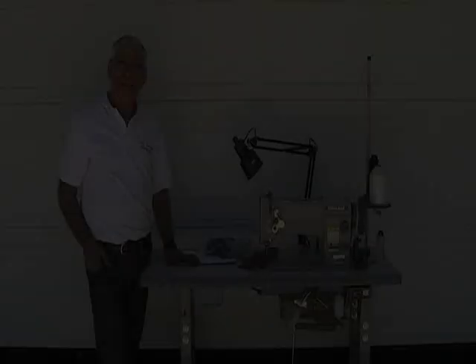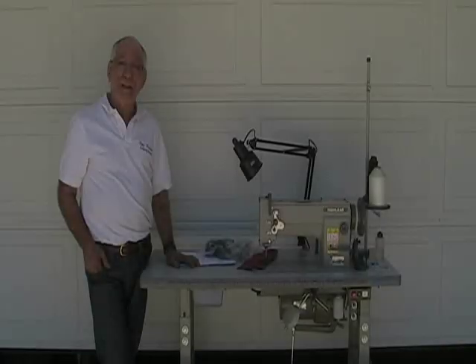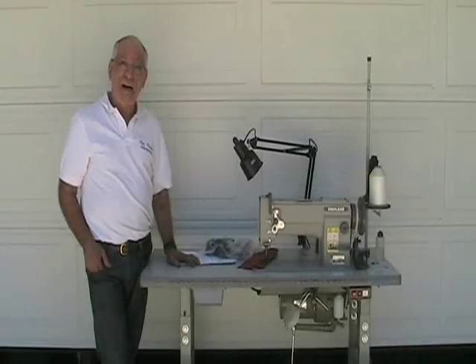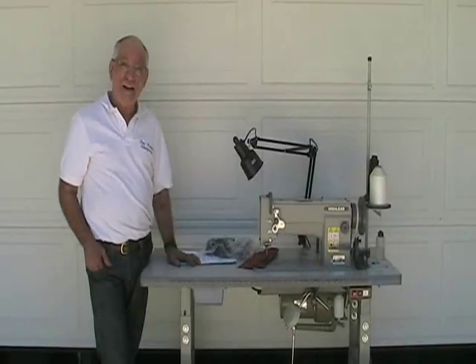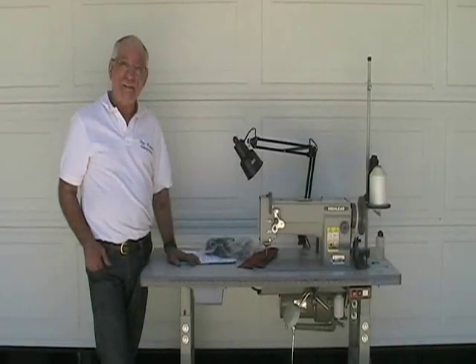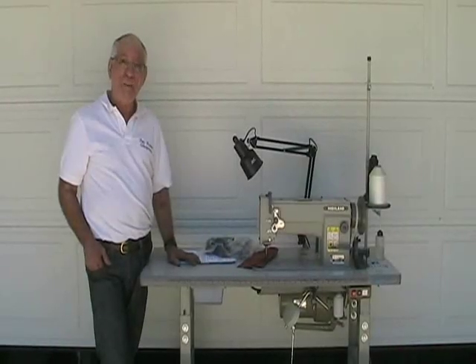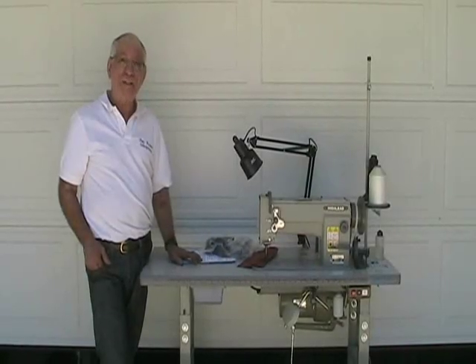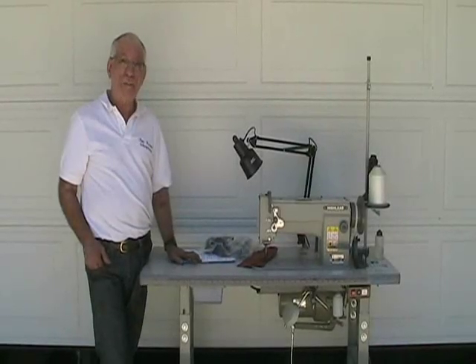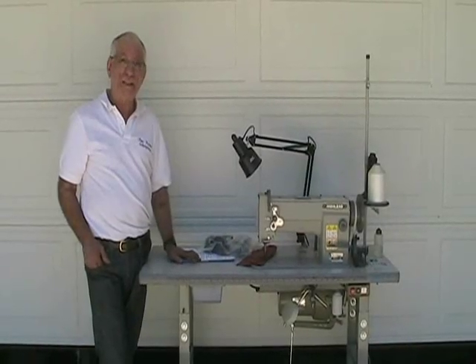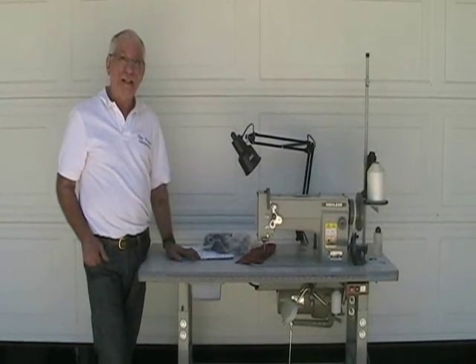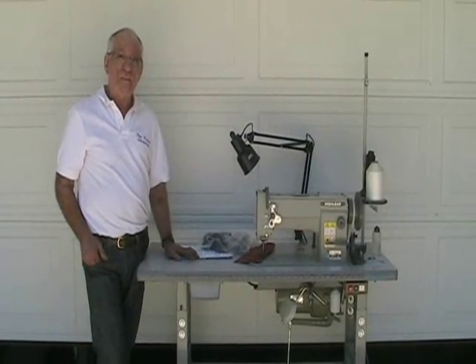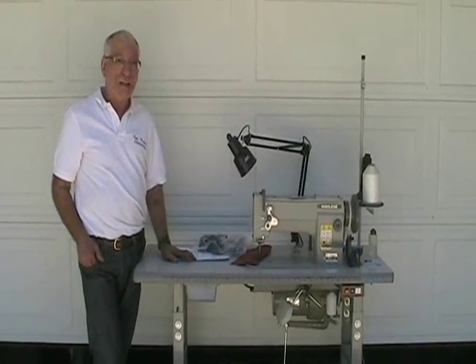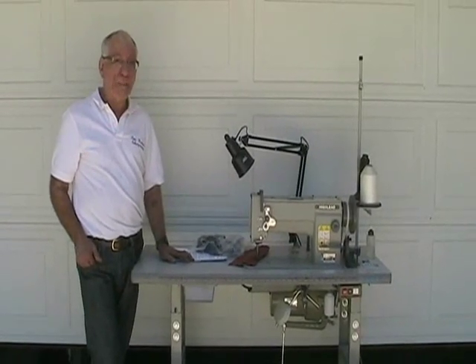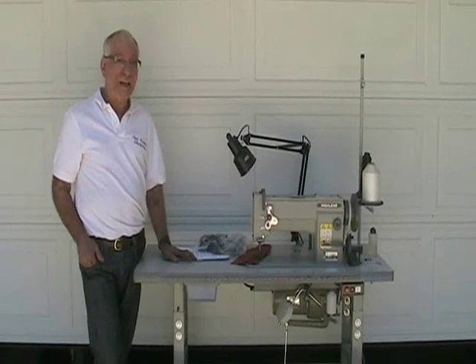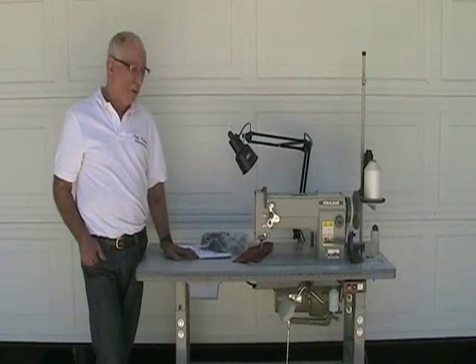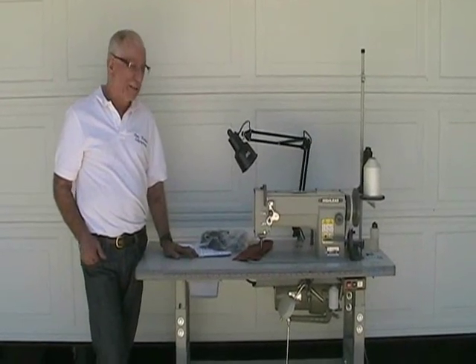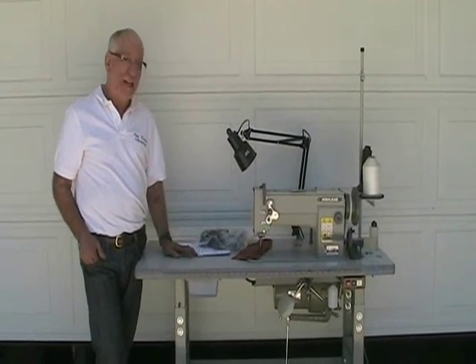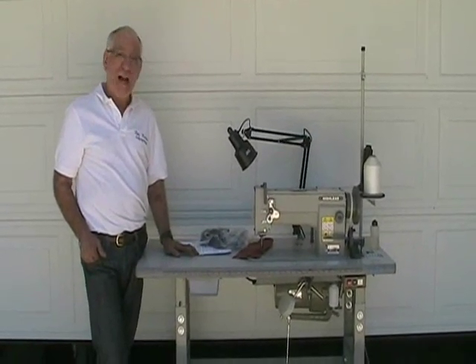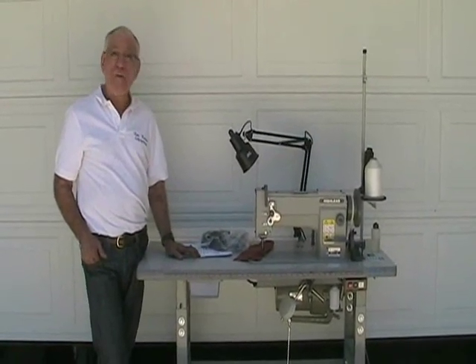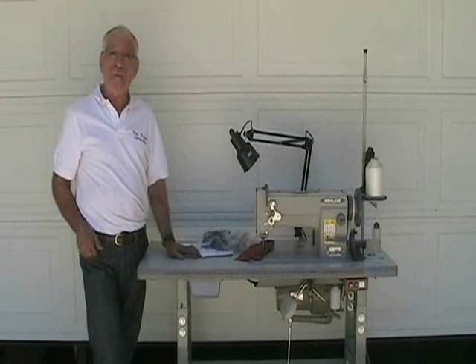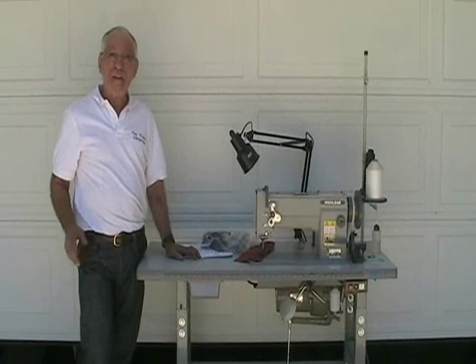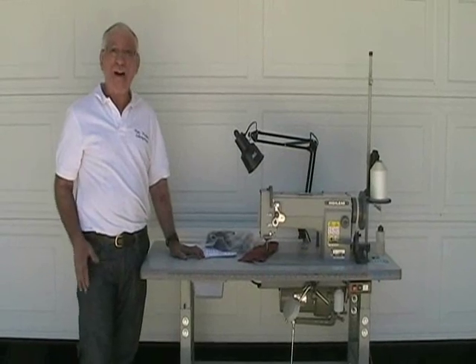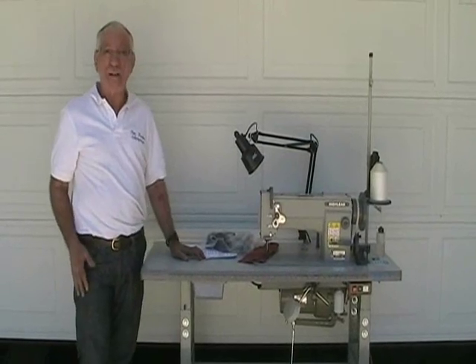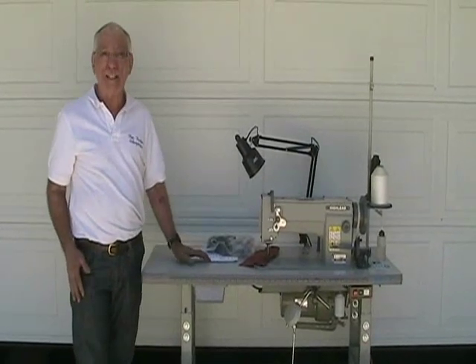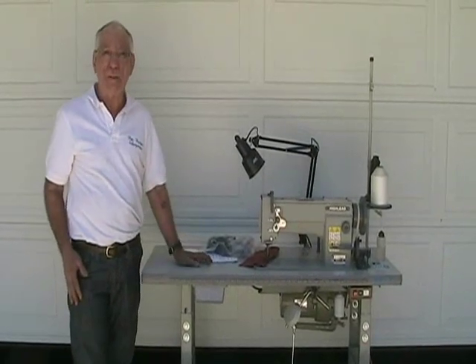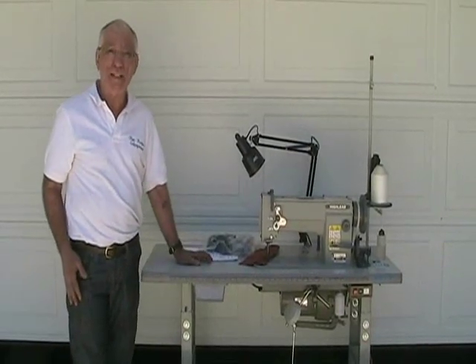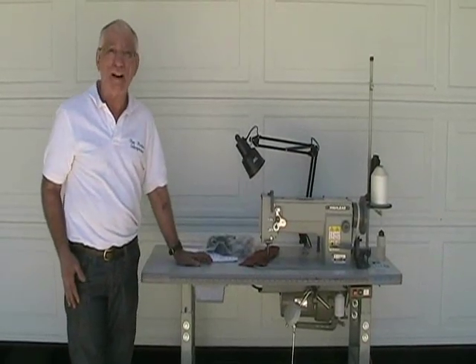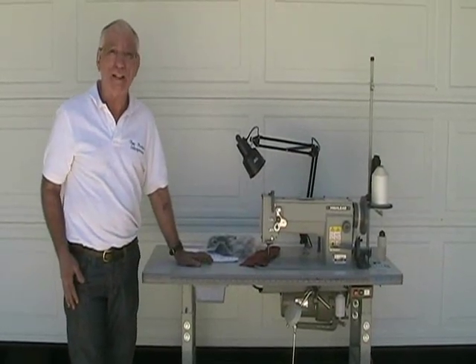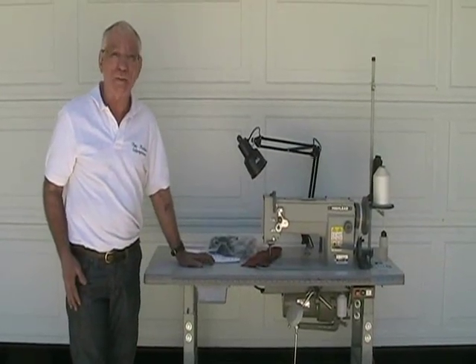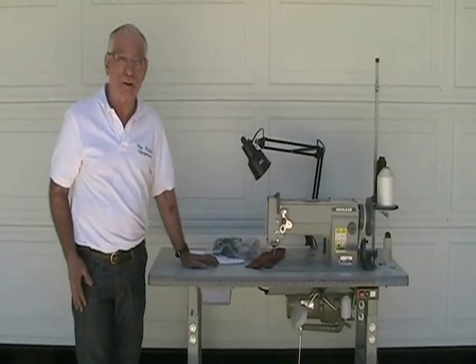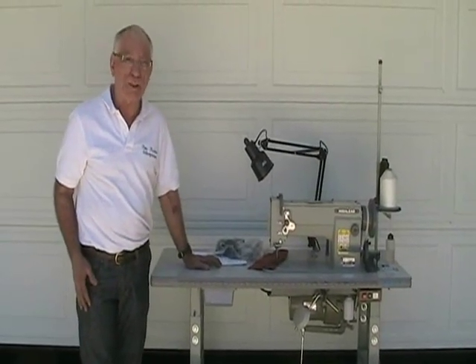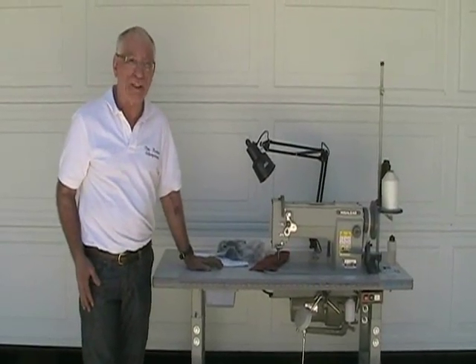Hi, I'm Ron Kerbis of Ron Kerbis Enterprises. I'm over 45 years experienced on industrial sewing machines.